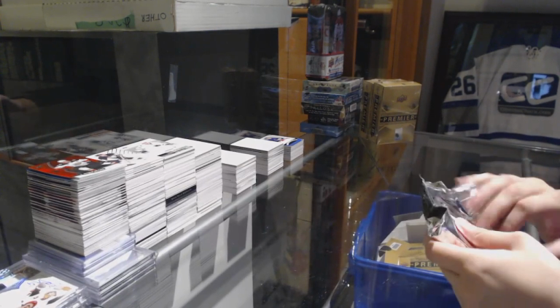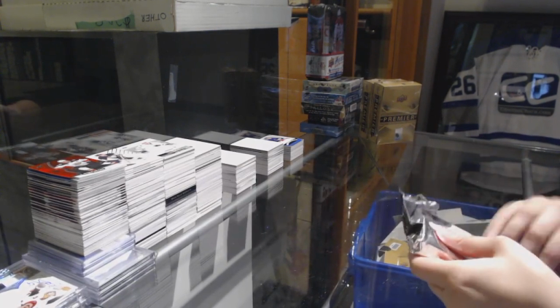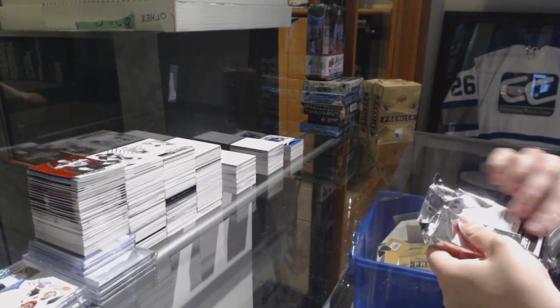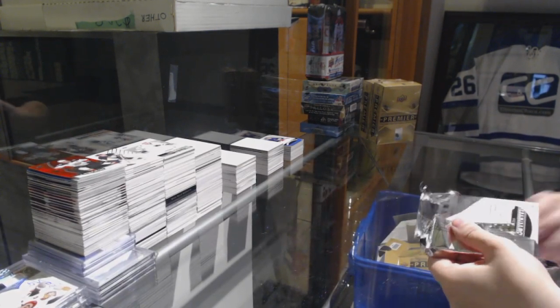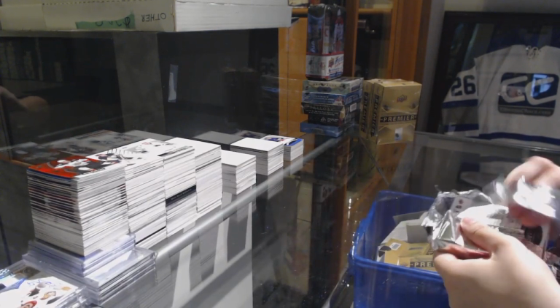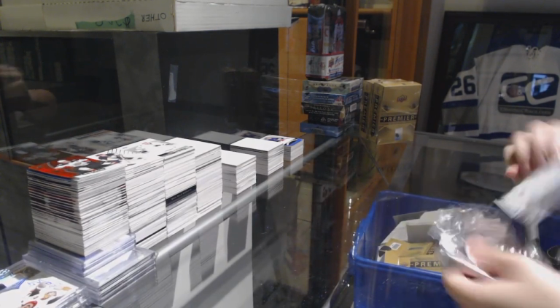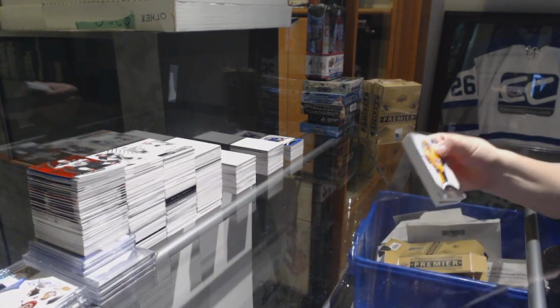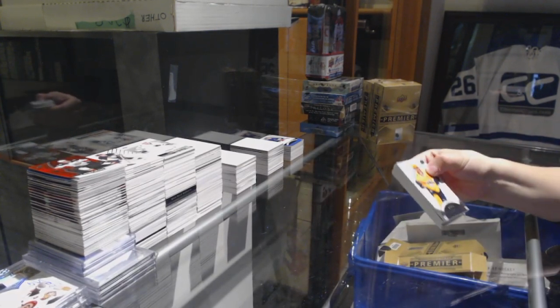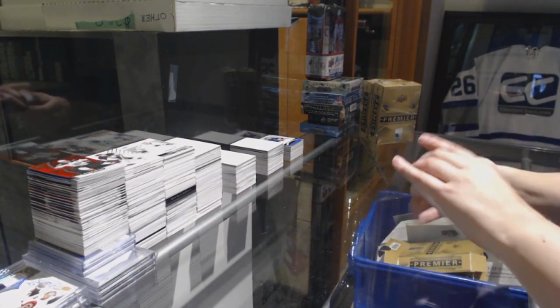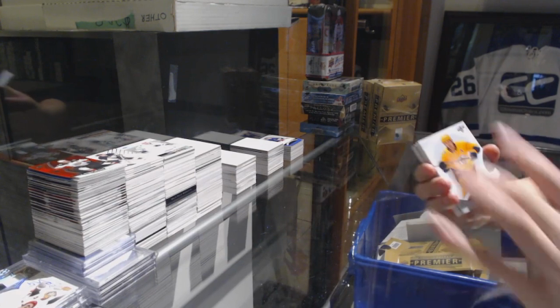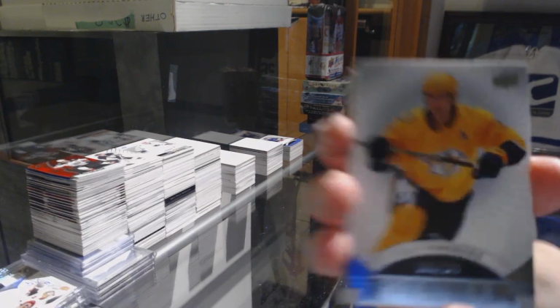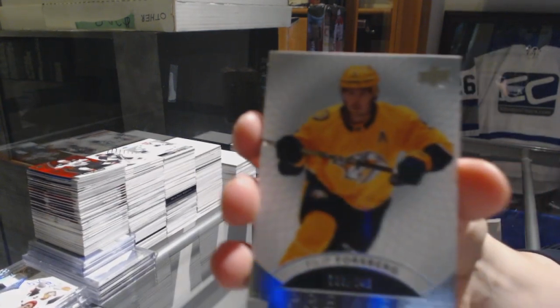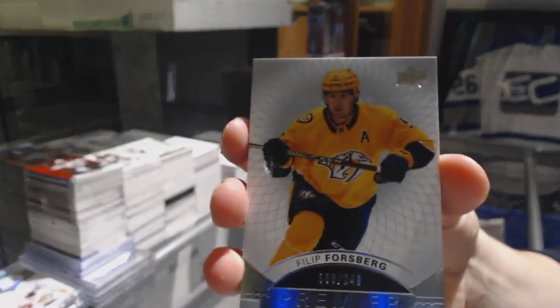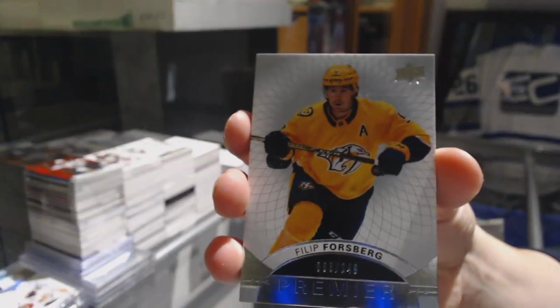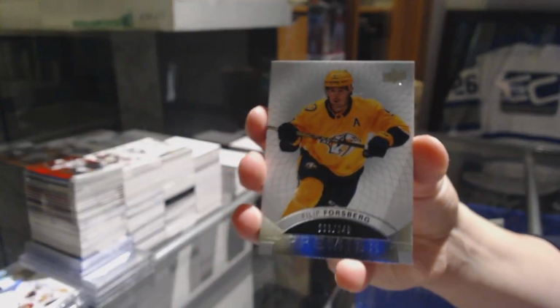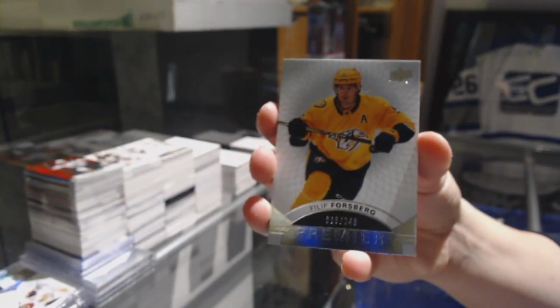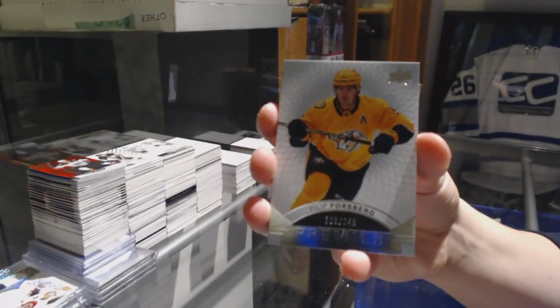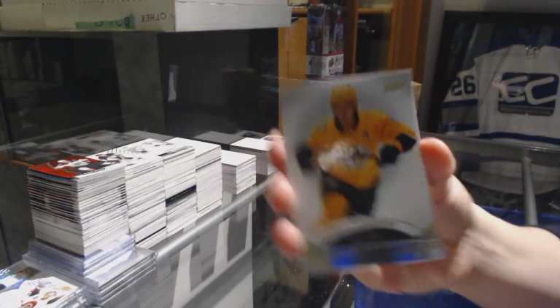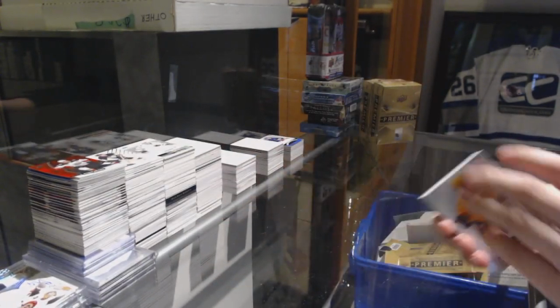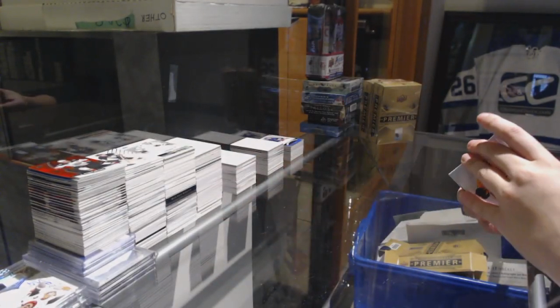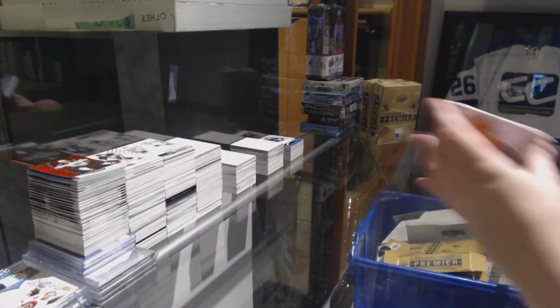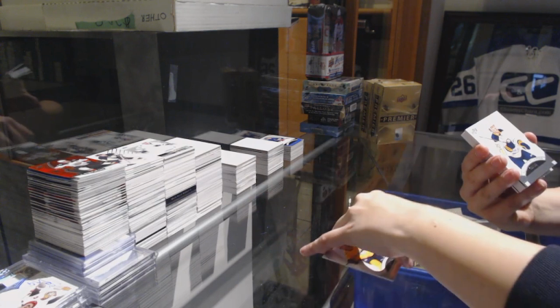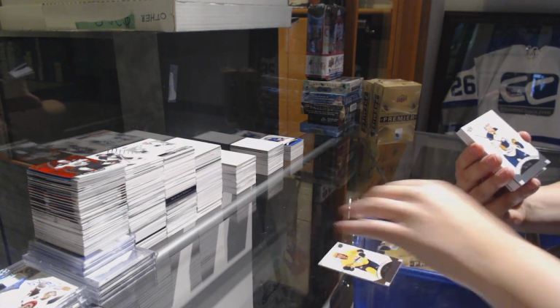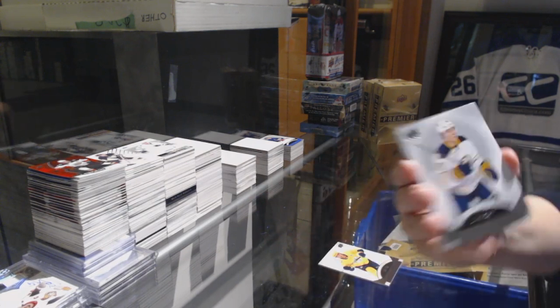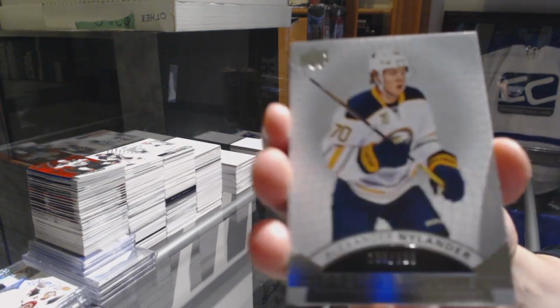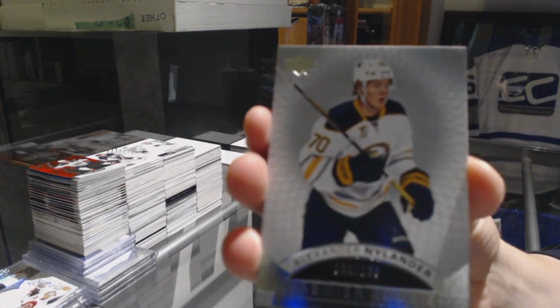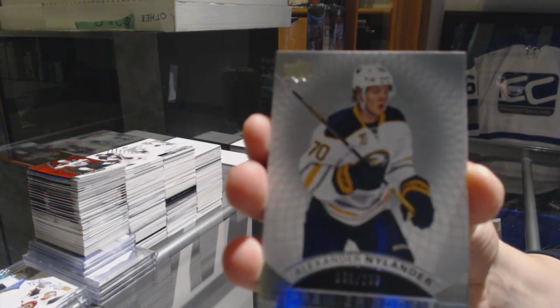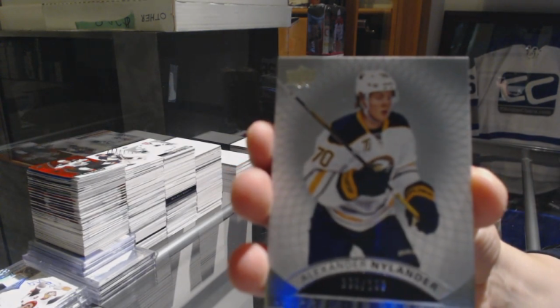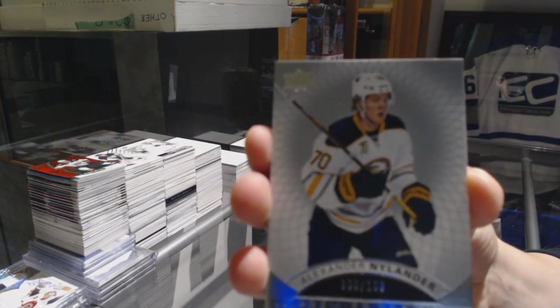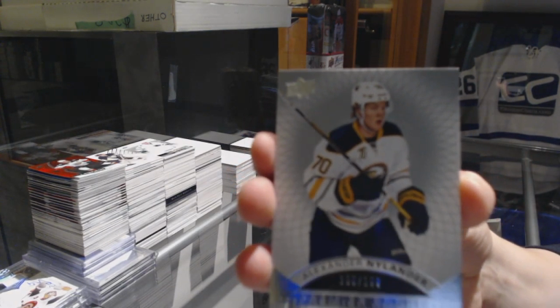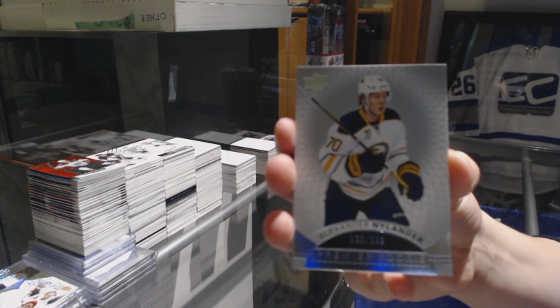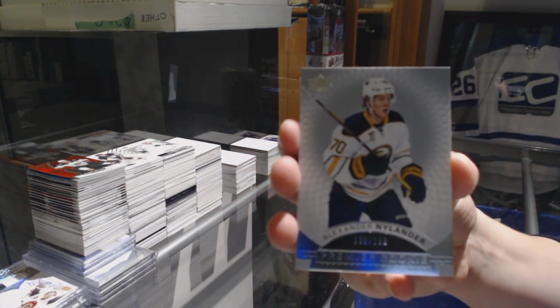What teams you got, Panda? We've got number 249 for the Nashville Predators, Philip Forsberg. We've got a rookie number 199 for the Sabres, Alex Nylander.